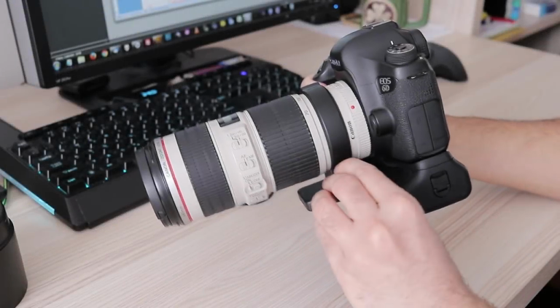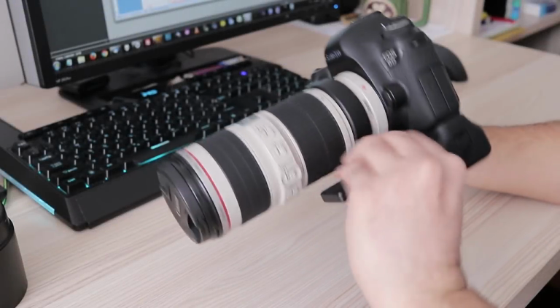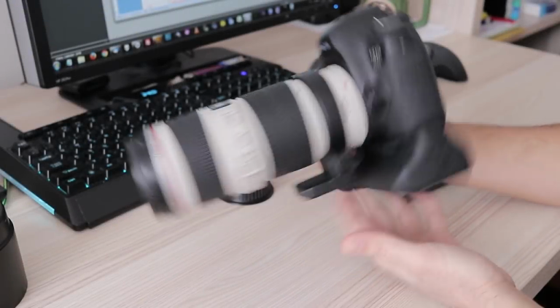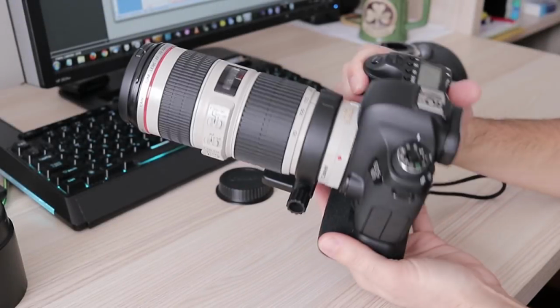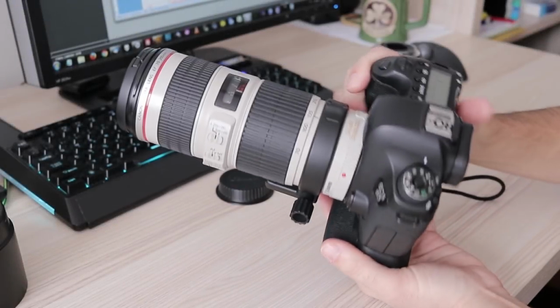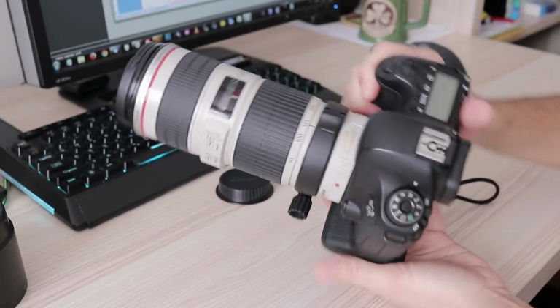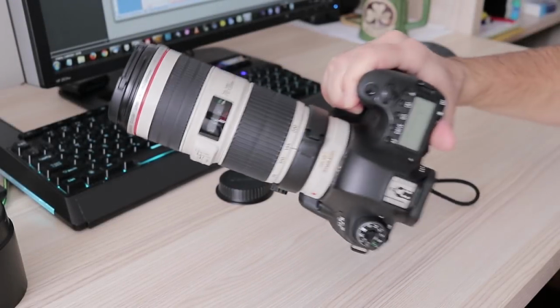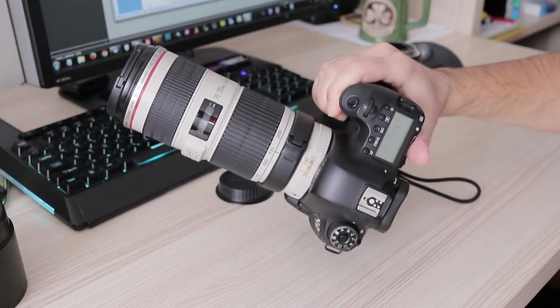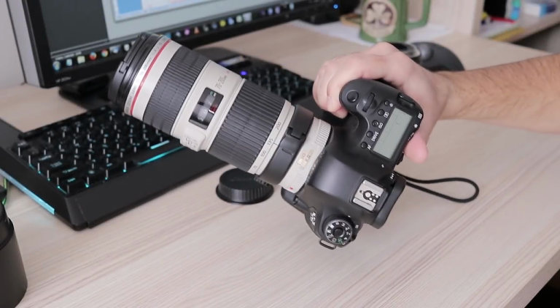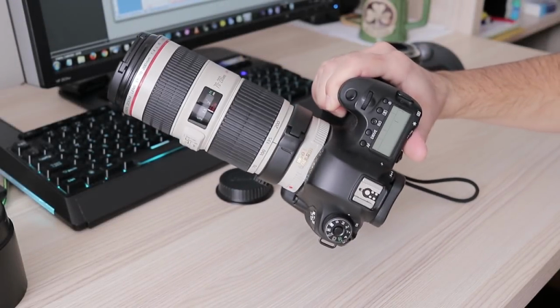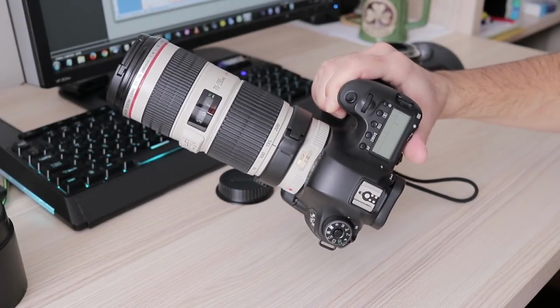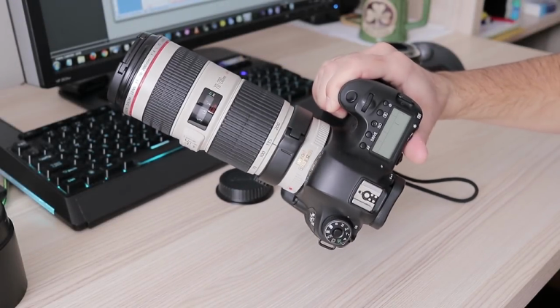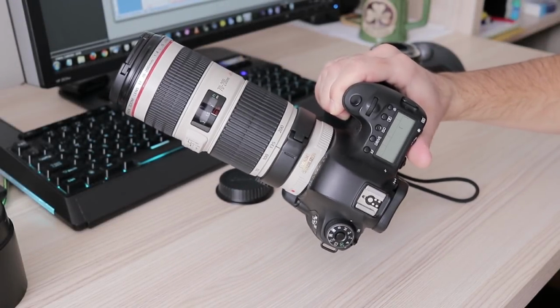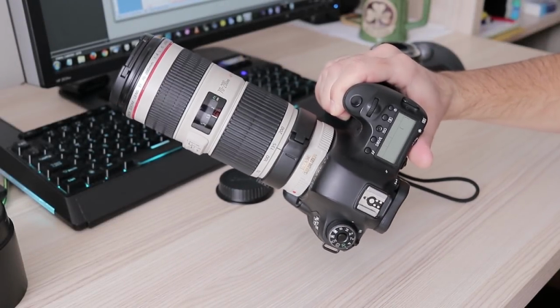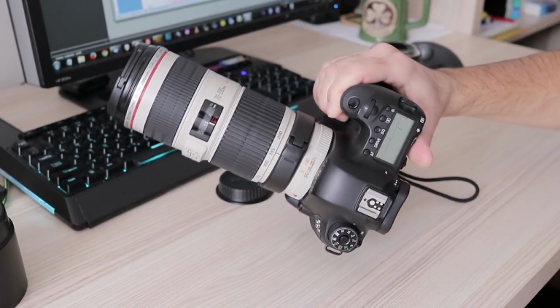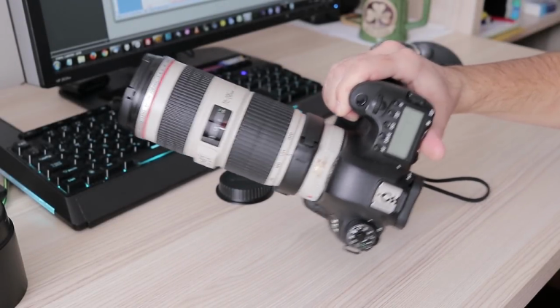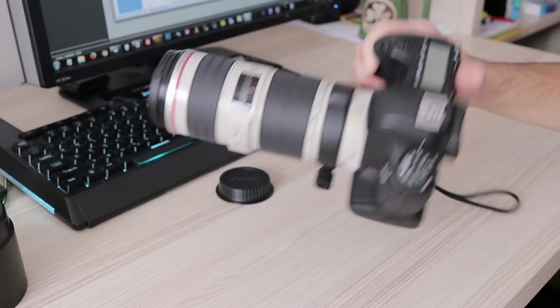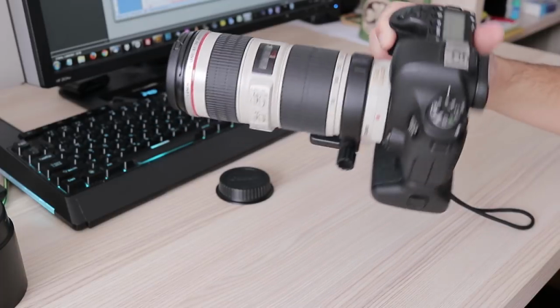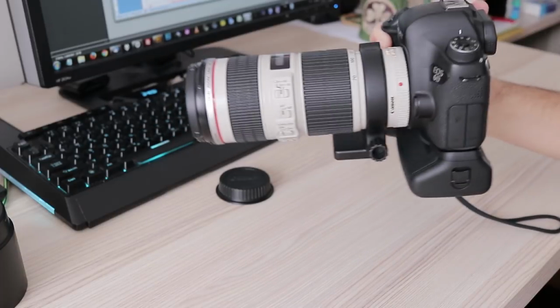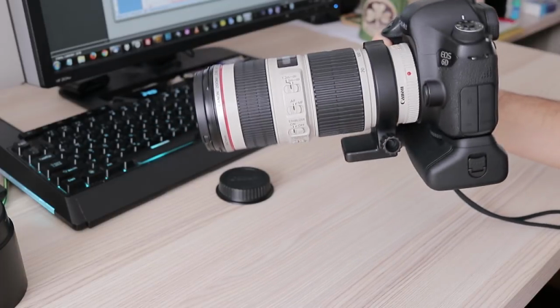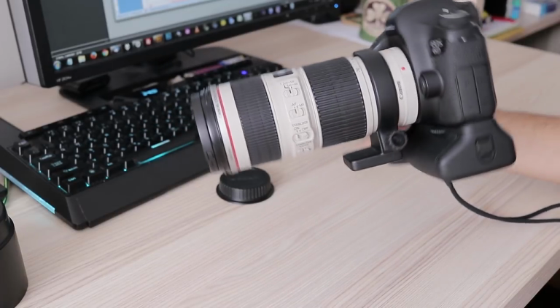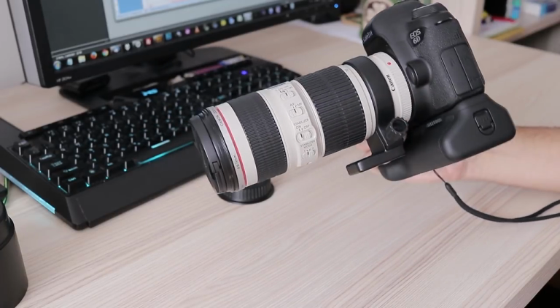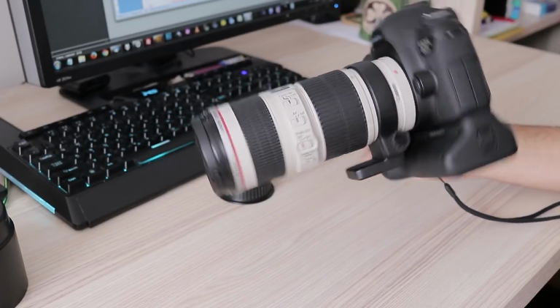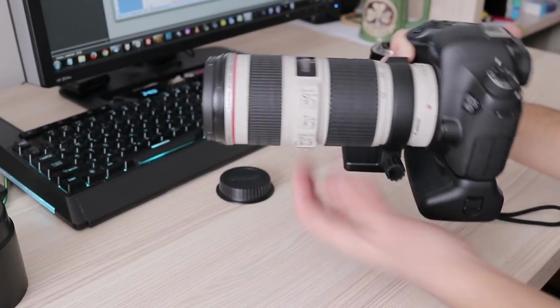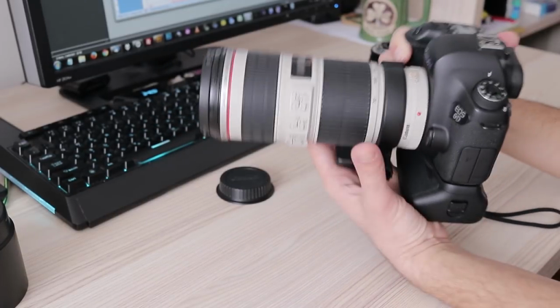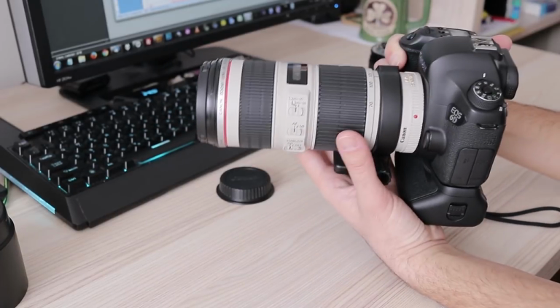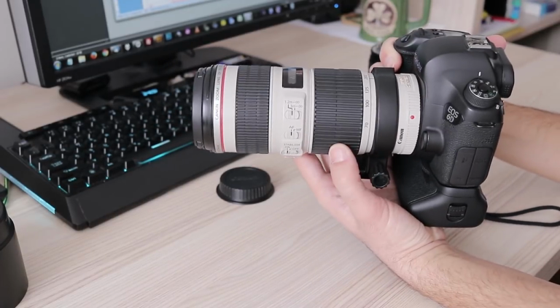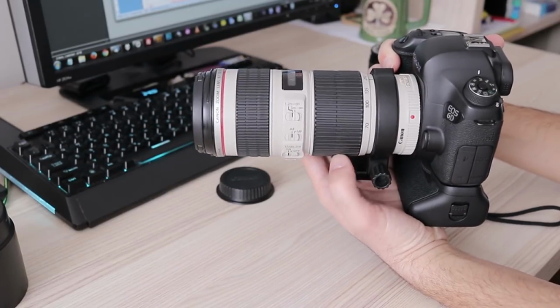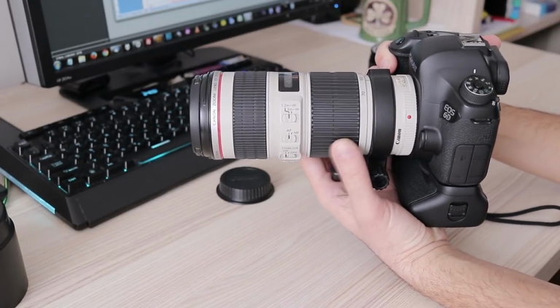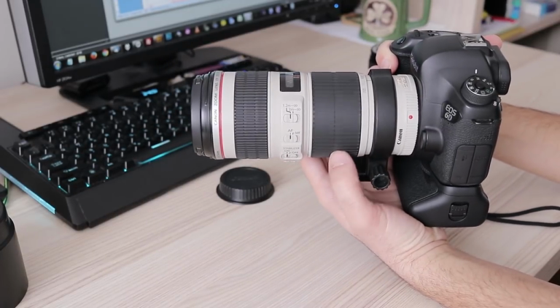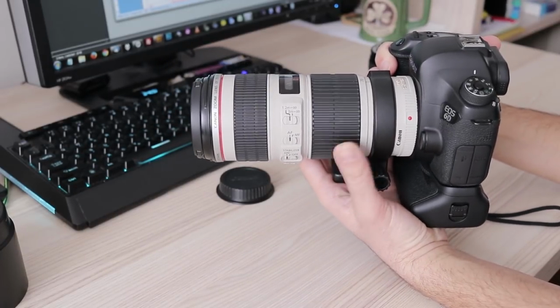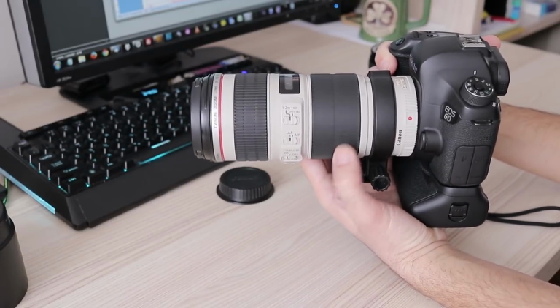The Canon 70-200mm f/4 IS L is a very popular lens among Canon users. Let's see if it justifies its price tag.